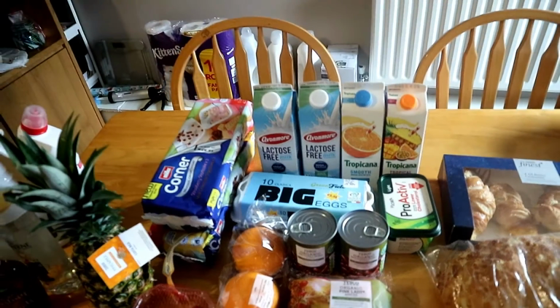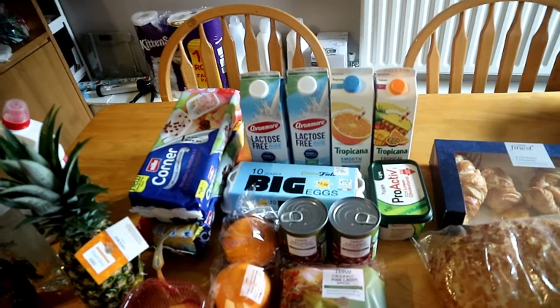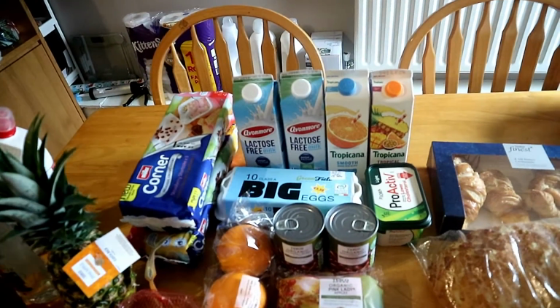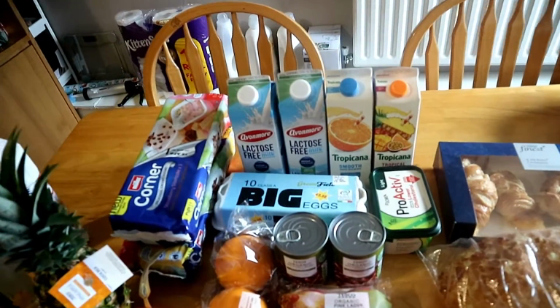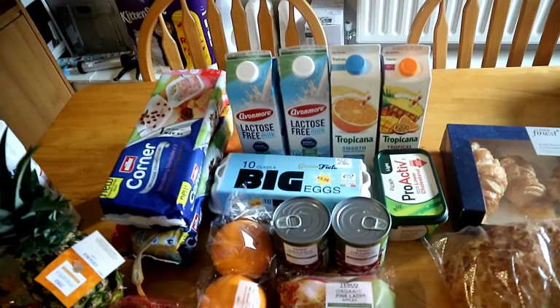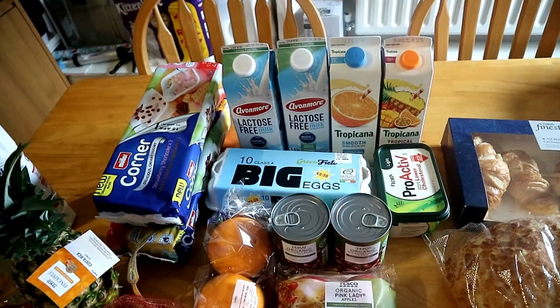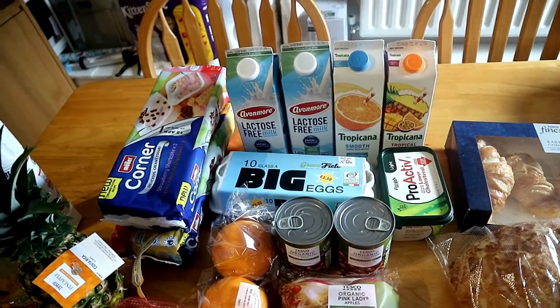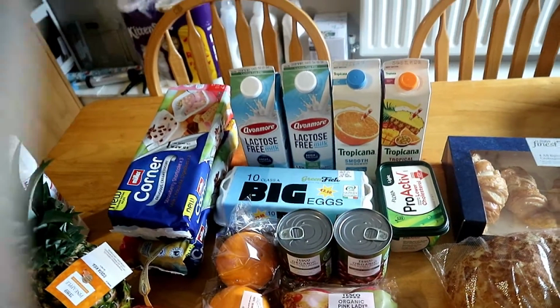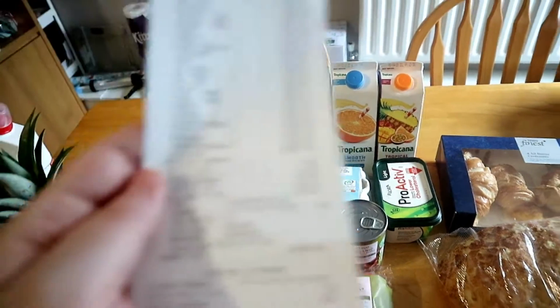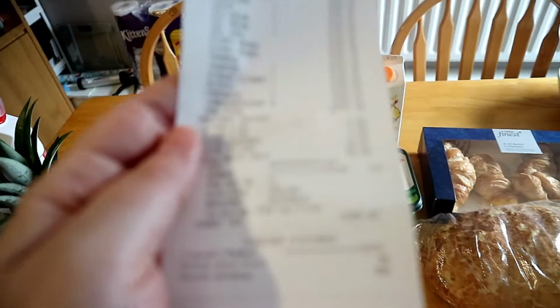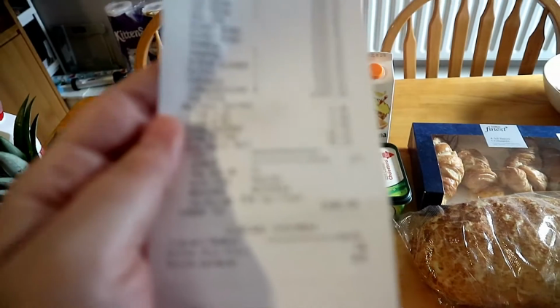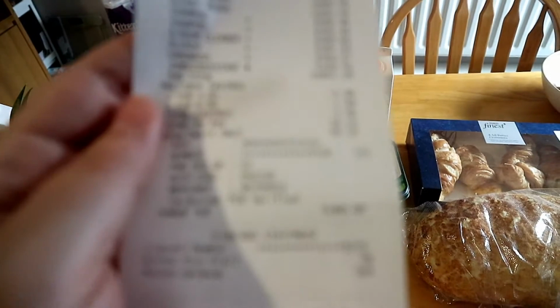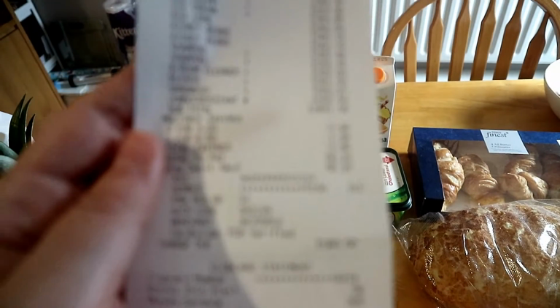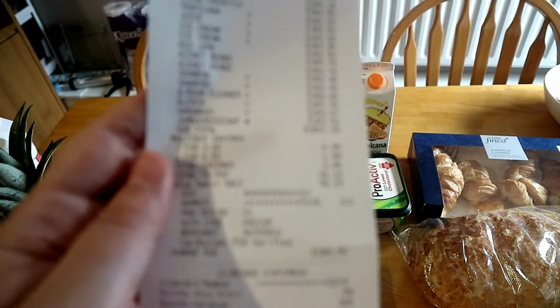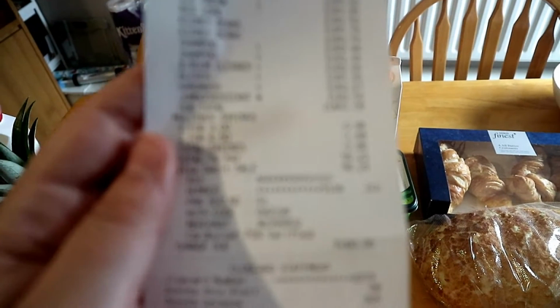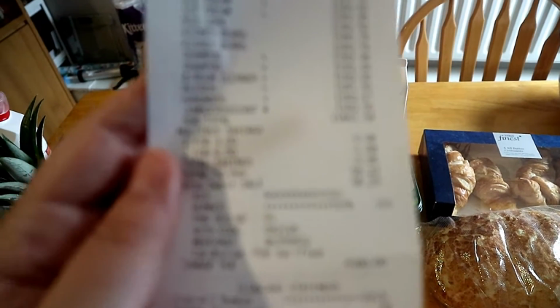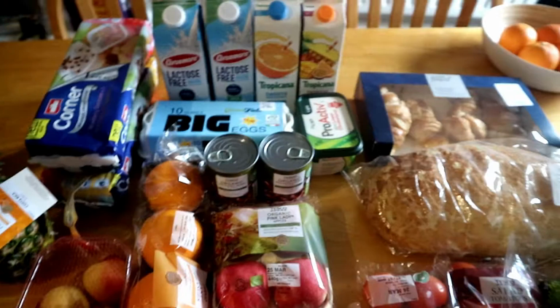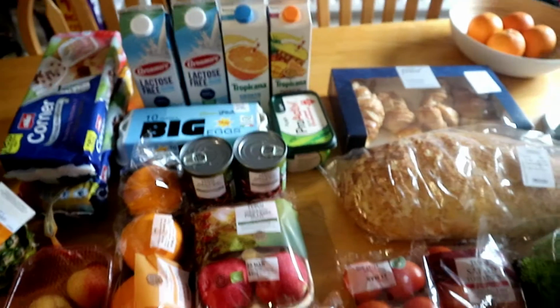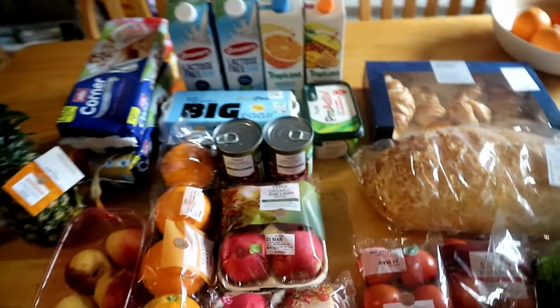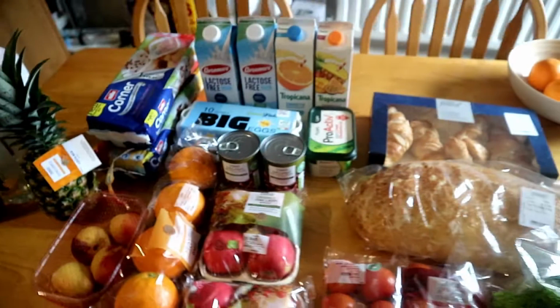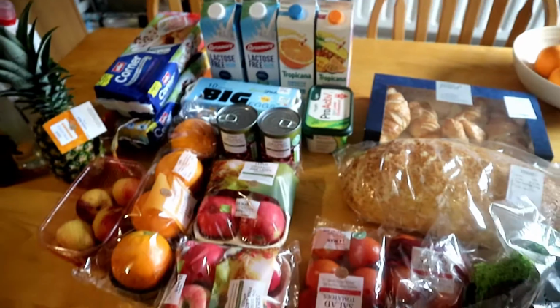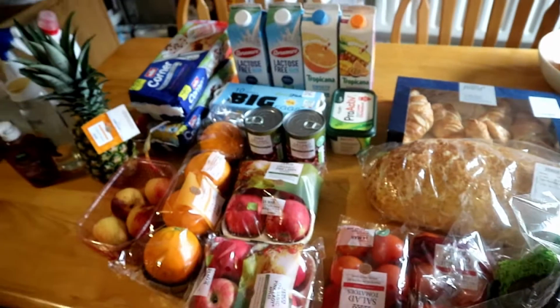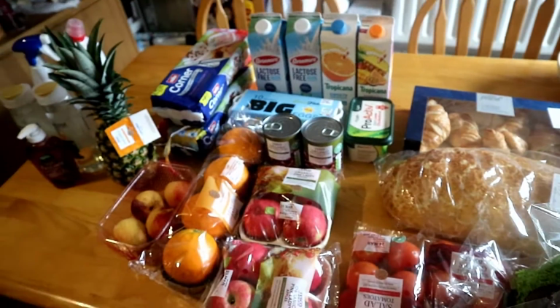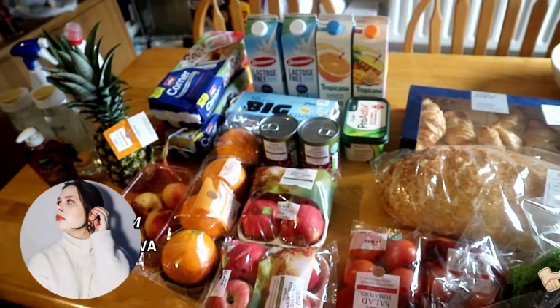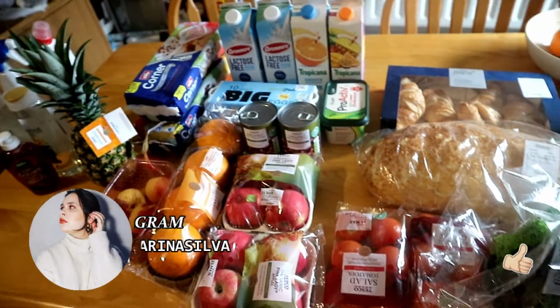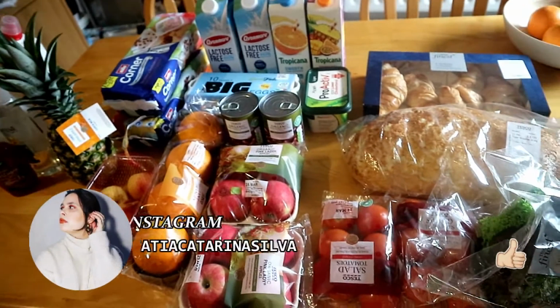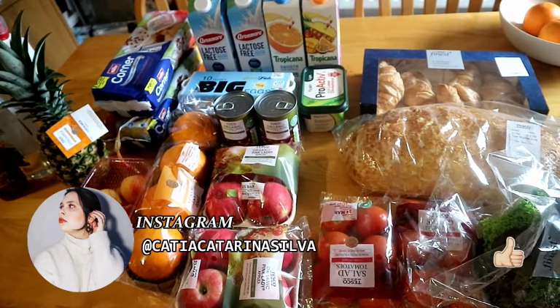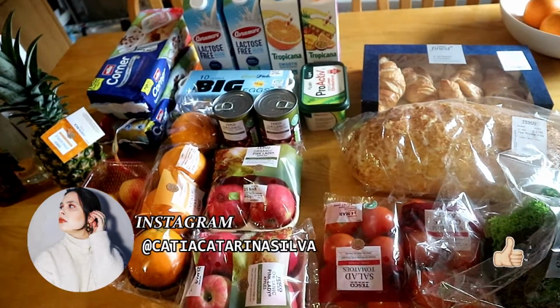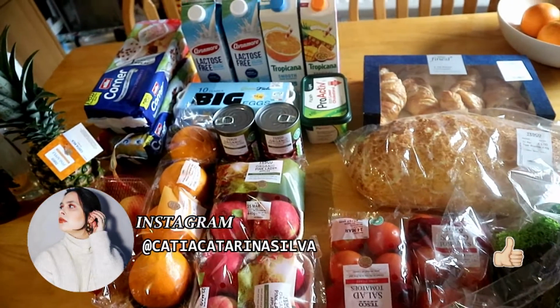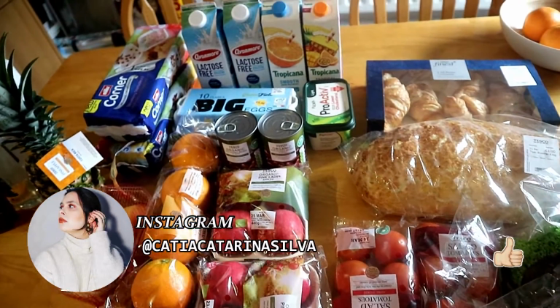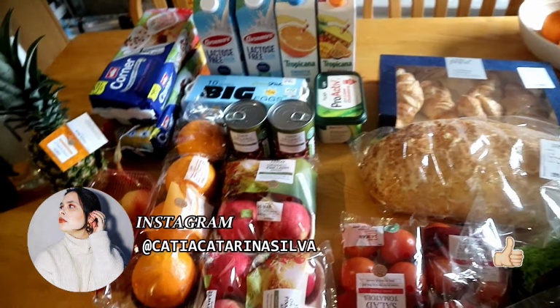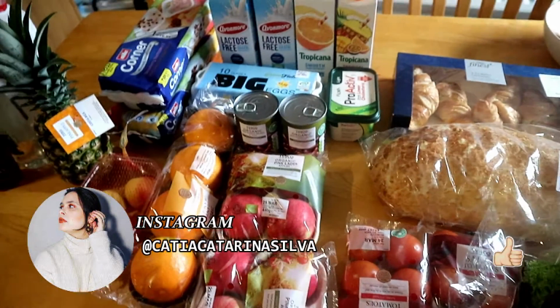All of that came to 58 euros and 23 cents. So yeah, this was everything that we needed, nothing more or less.